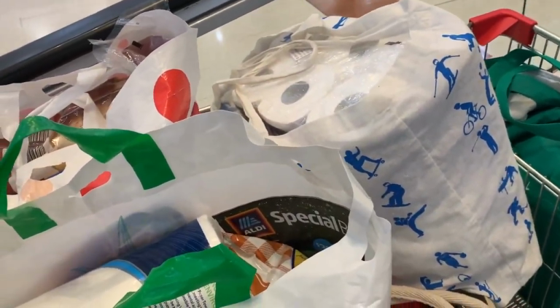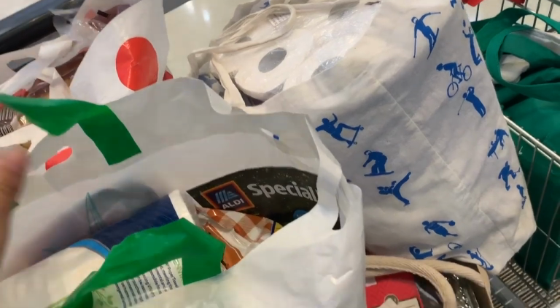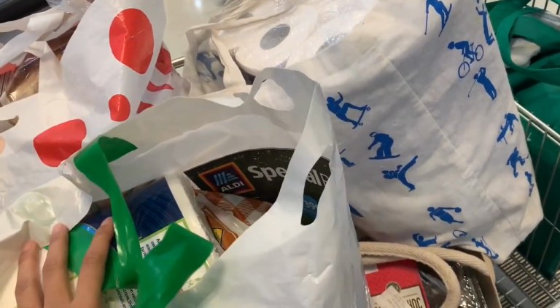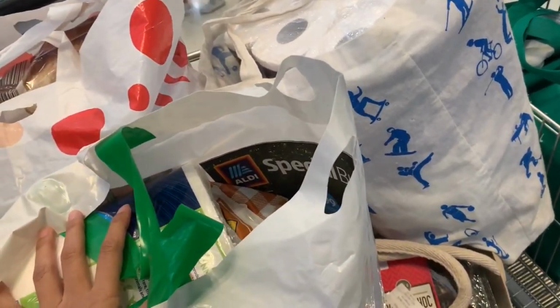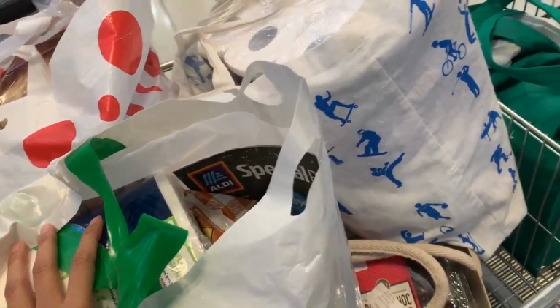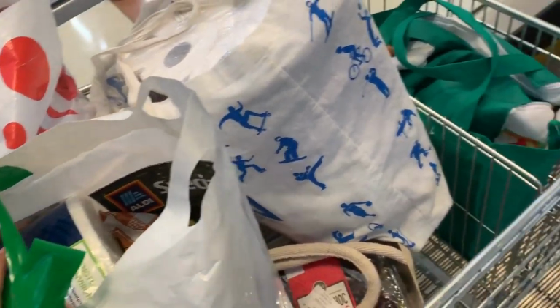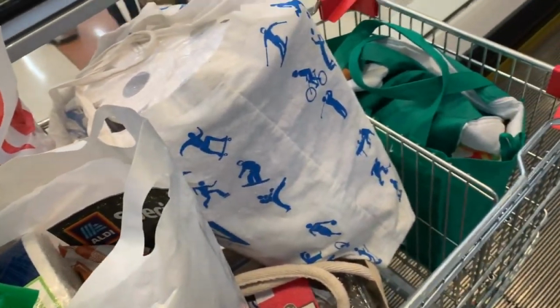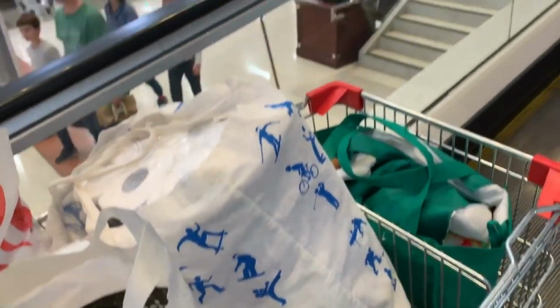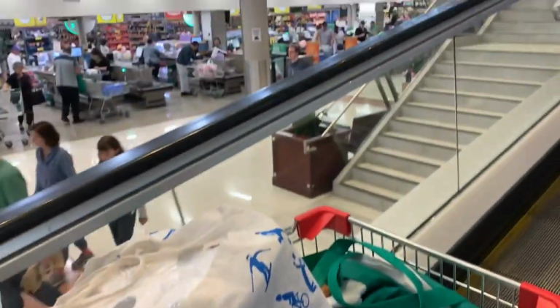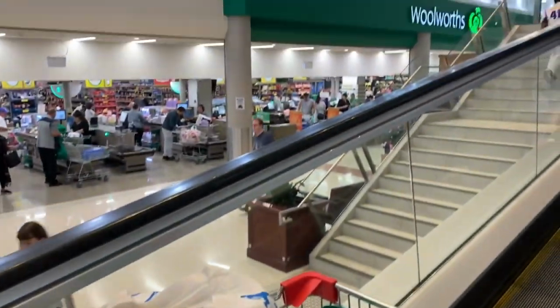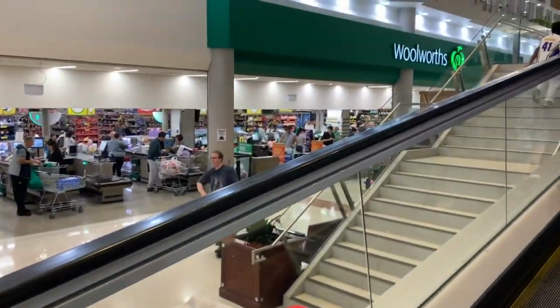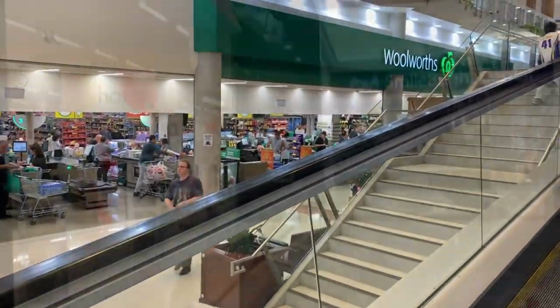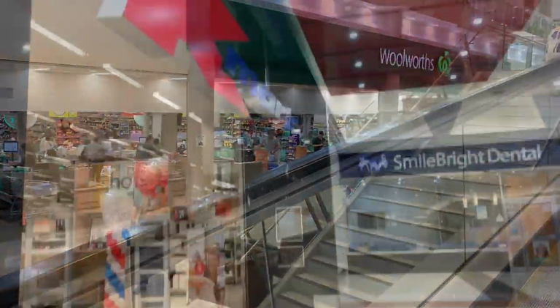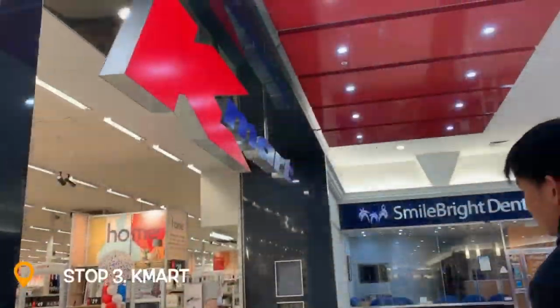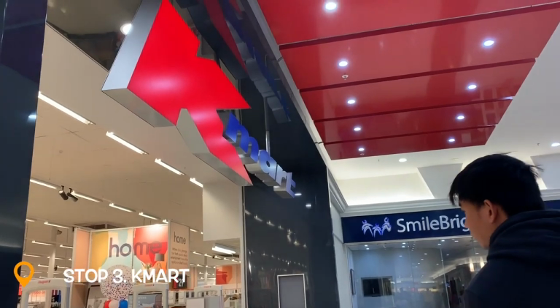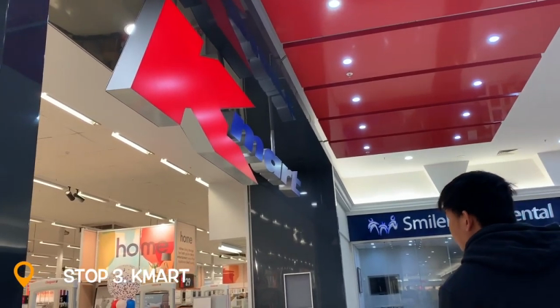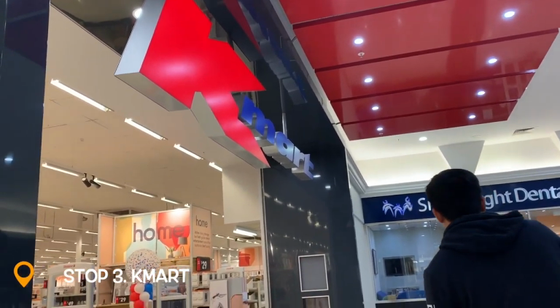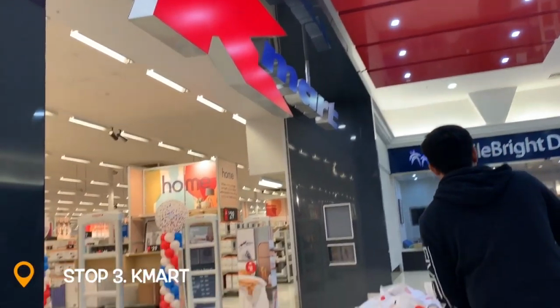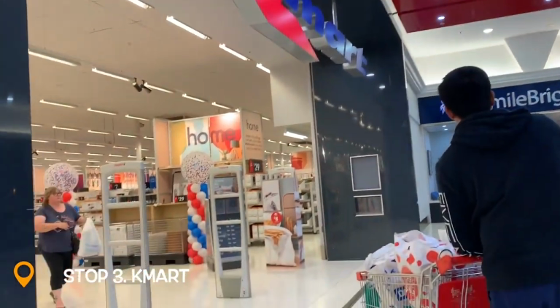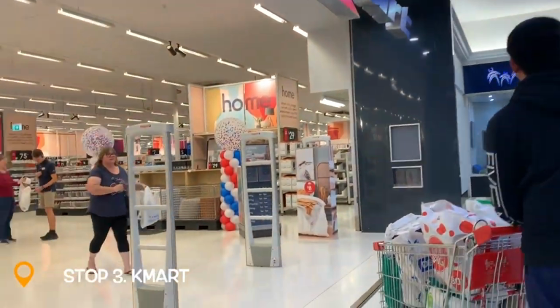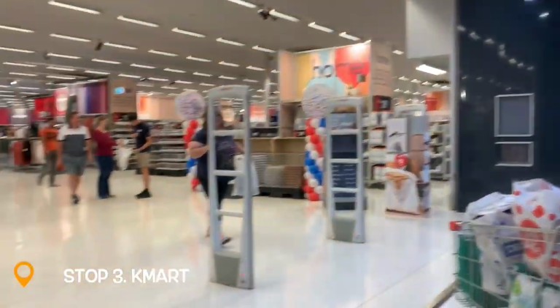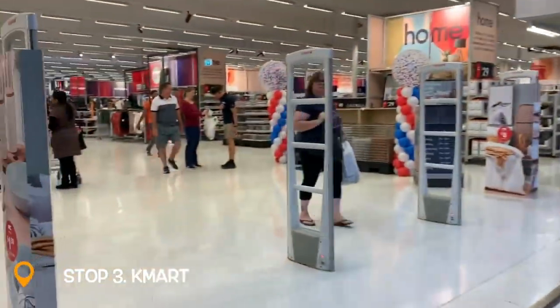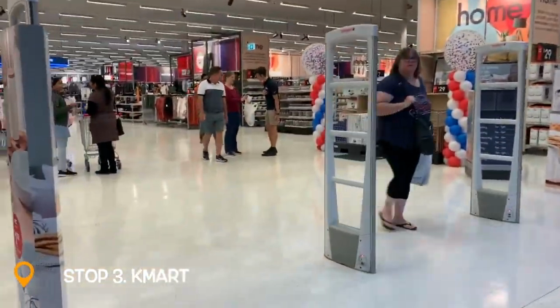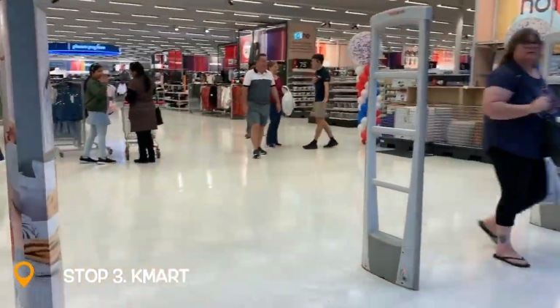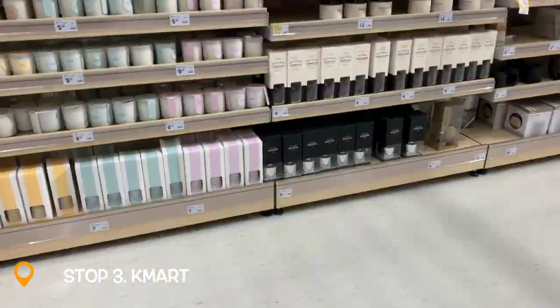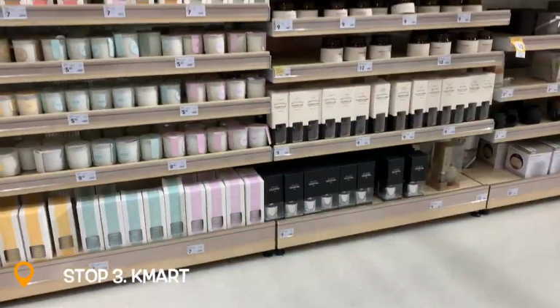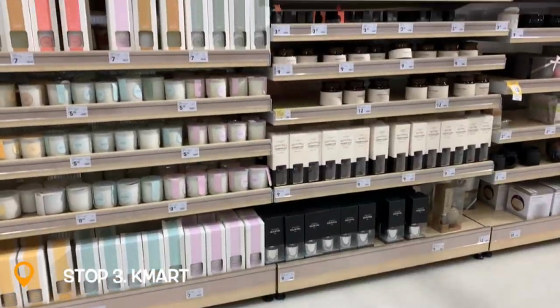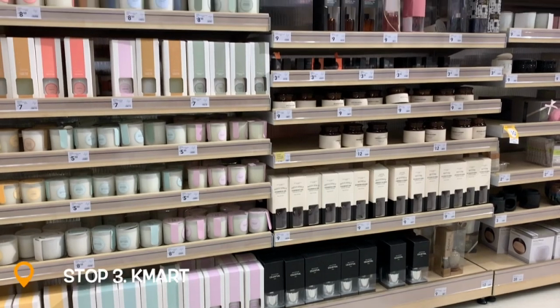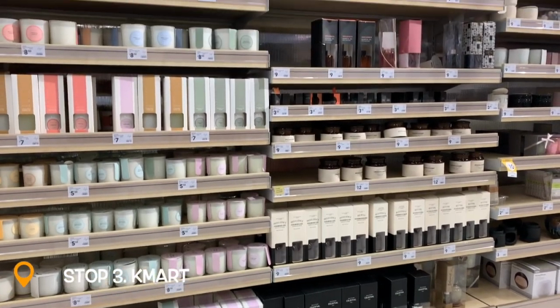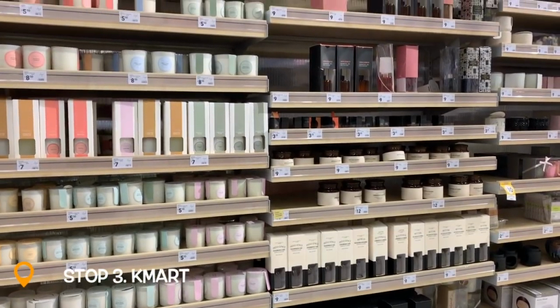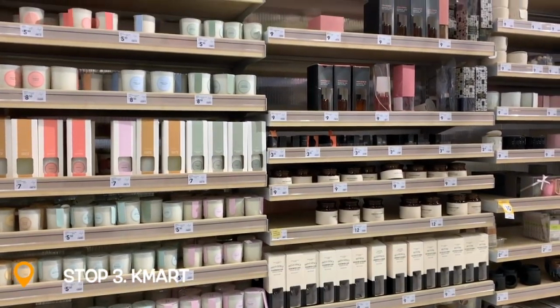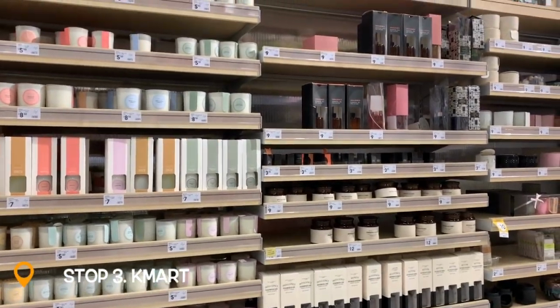Leeks. I'm looking for cauliflower. Okay, we're done. Let's go now.